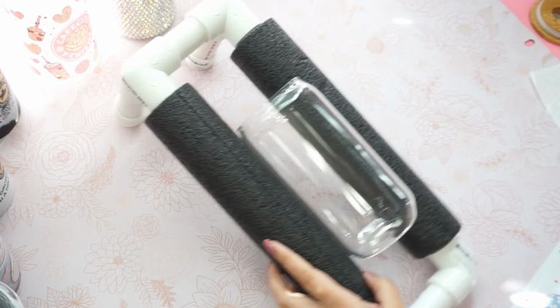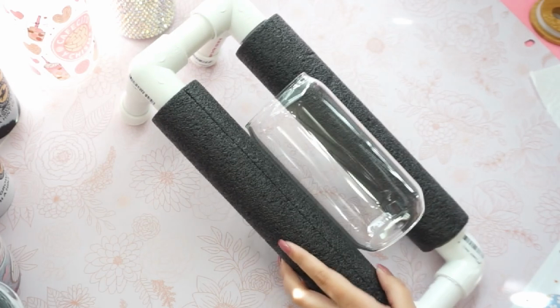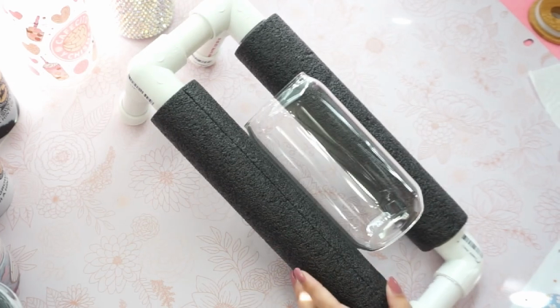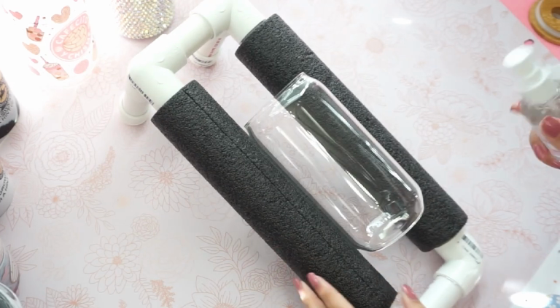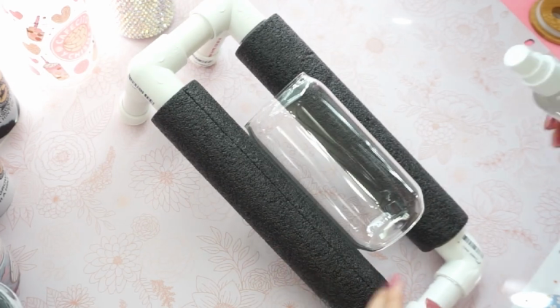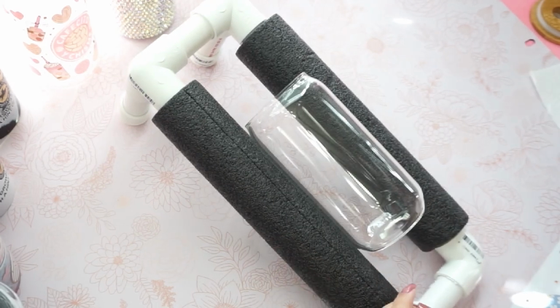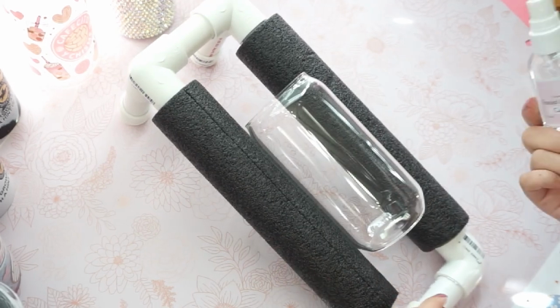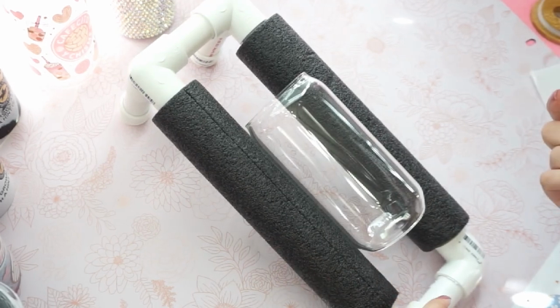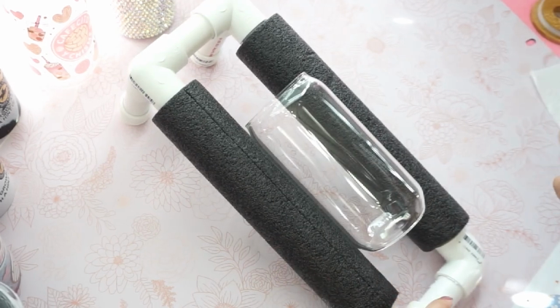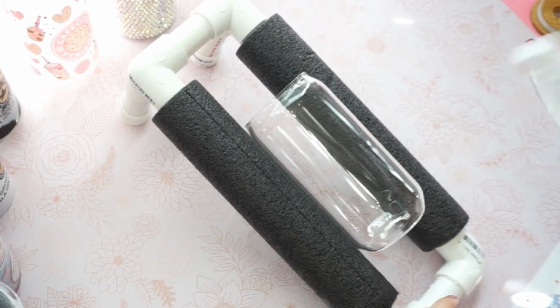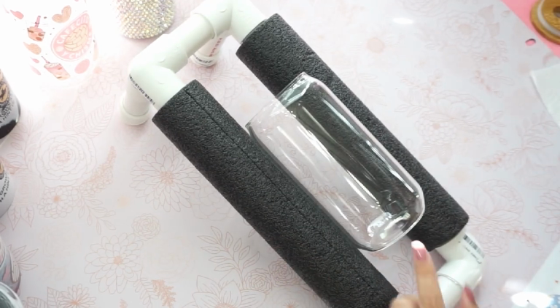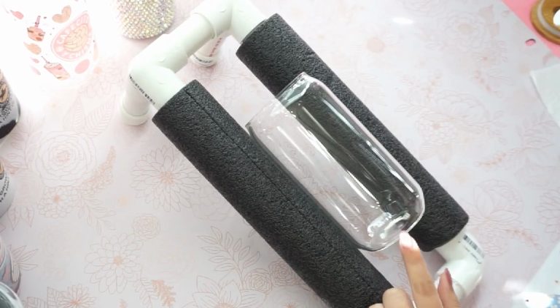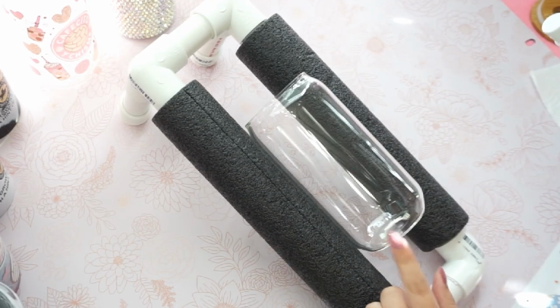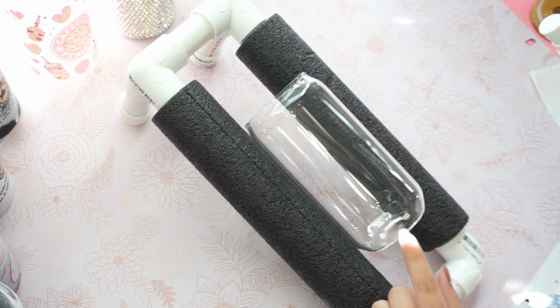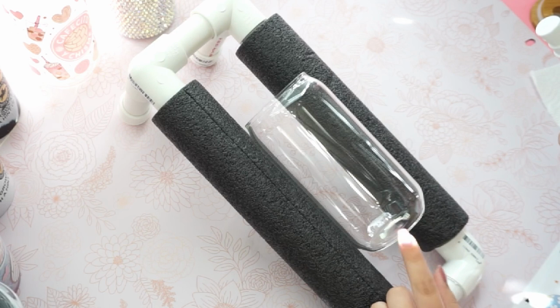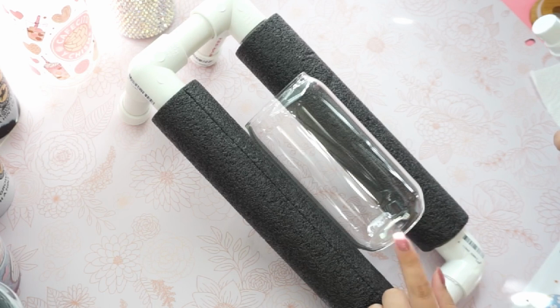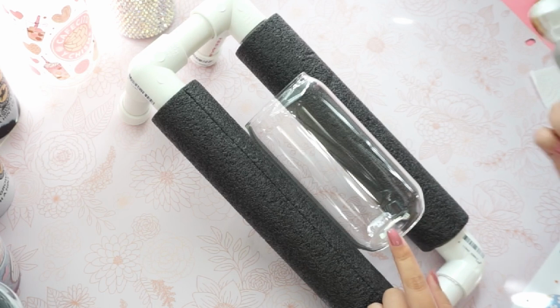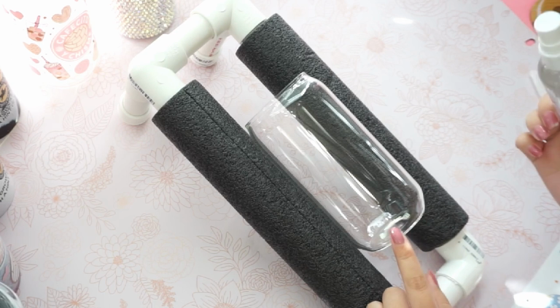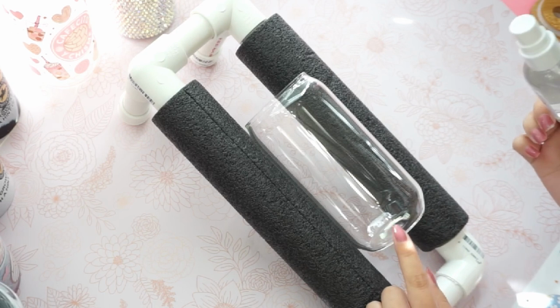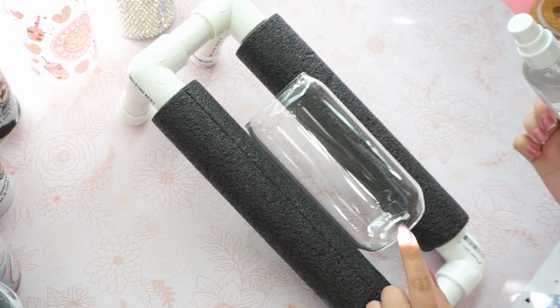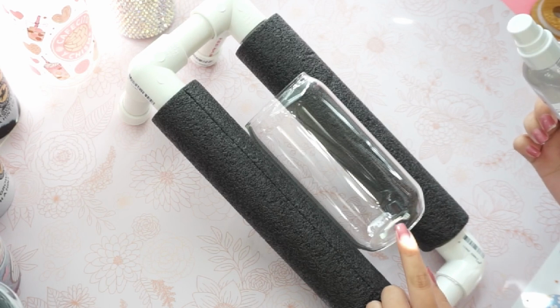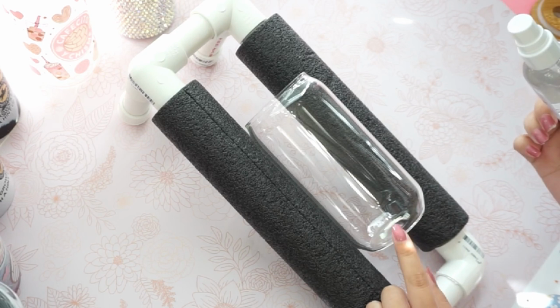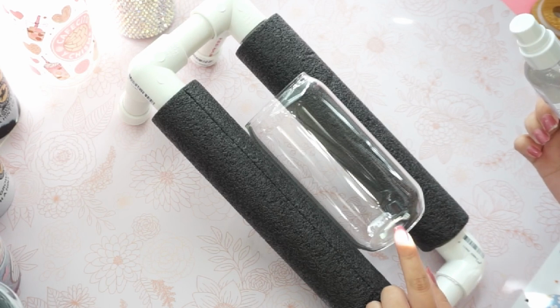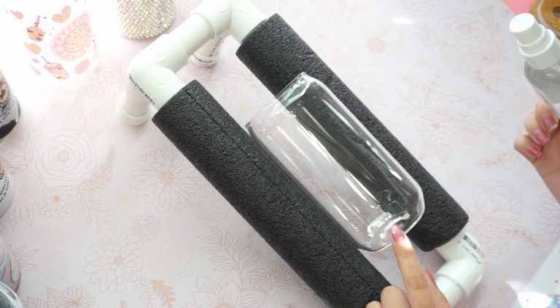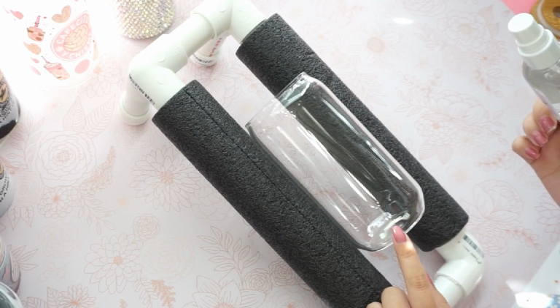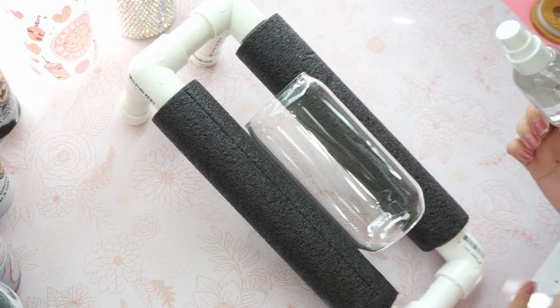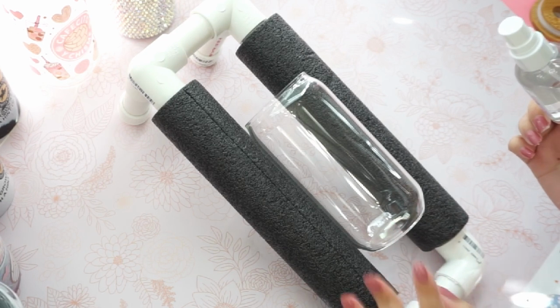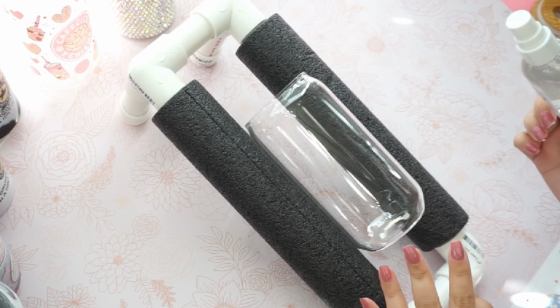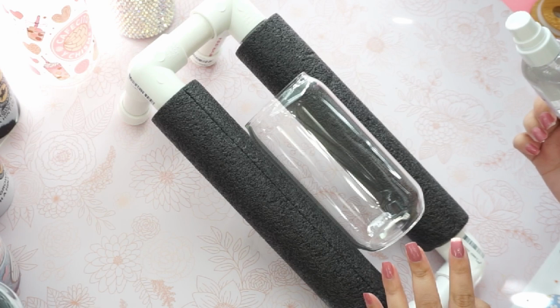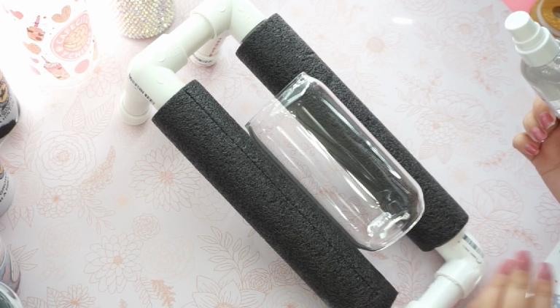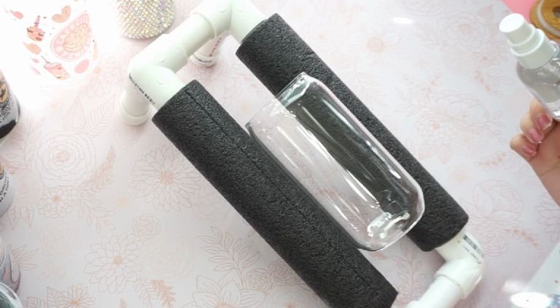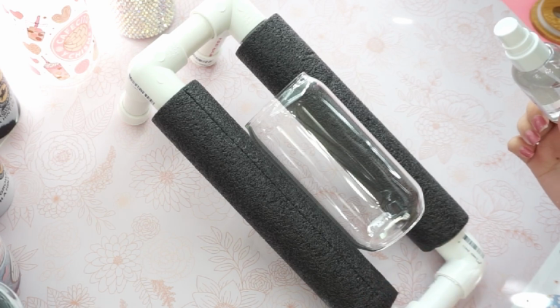Hey everybody, welcome back to my channel. So today I'm going to teach you guys how you can apply your UV transfer or UV print transfer on your glass can.